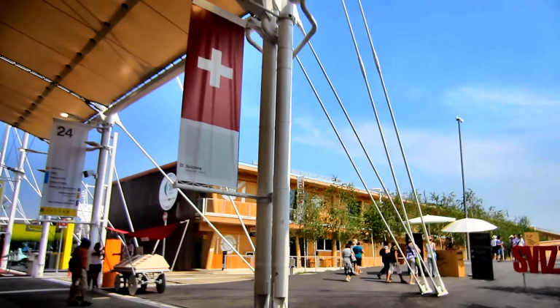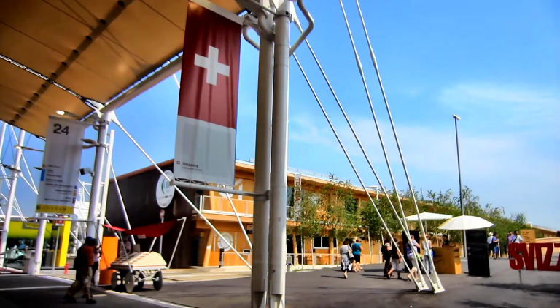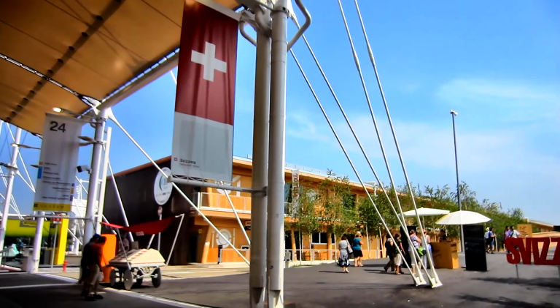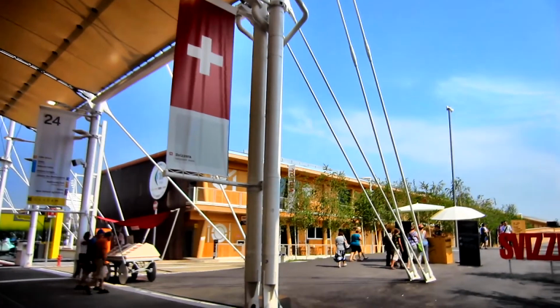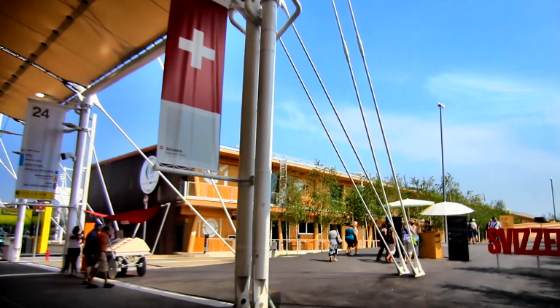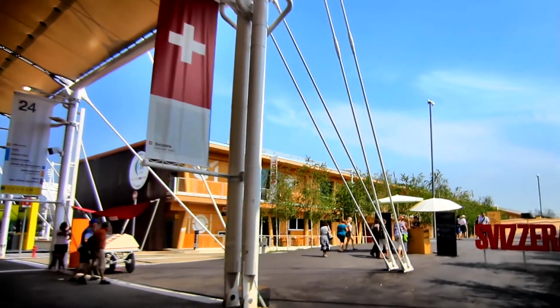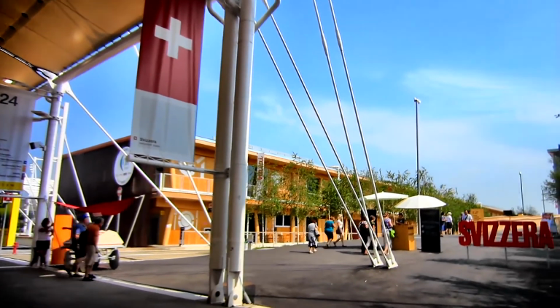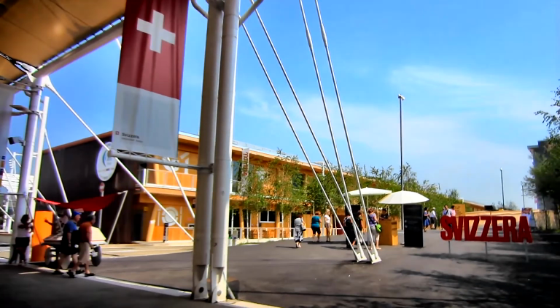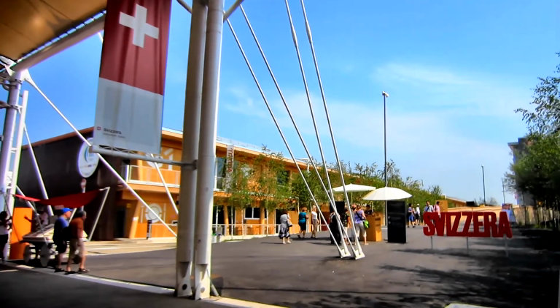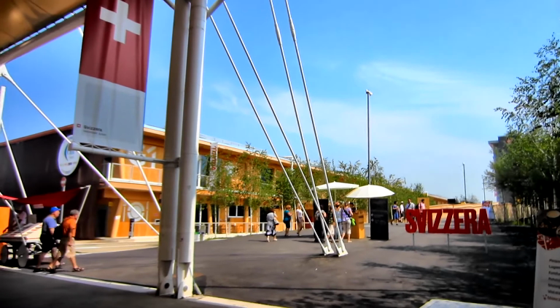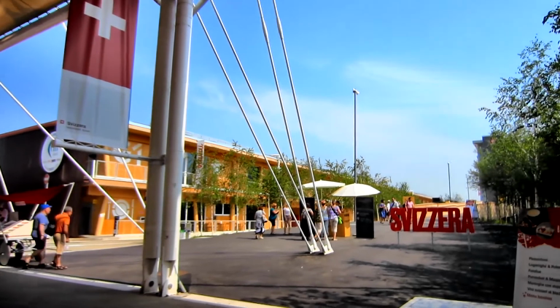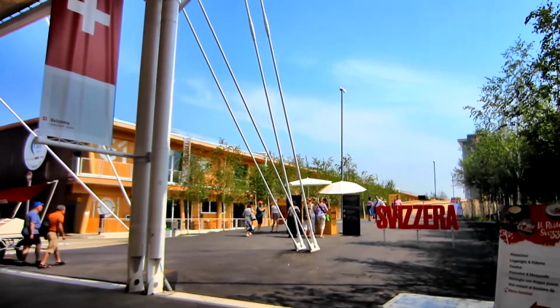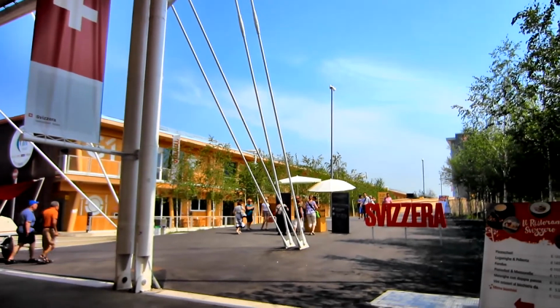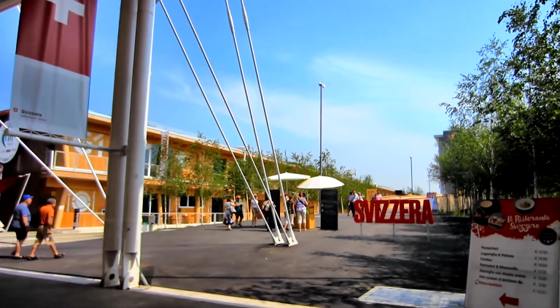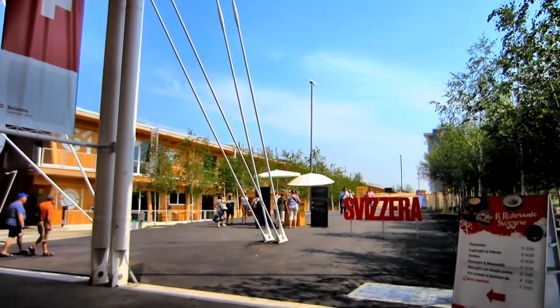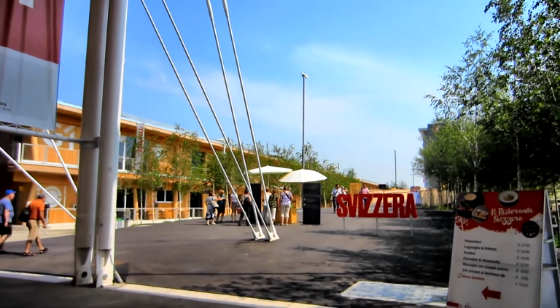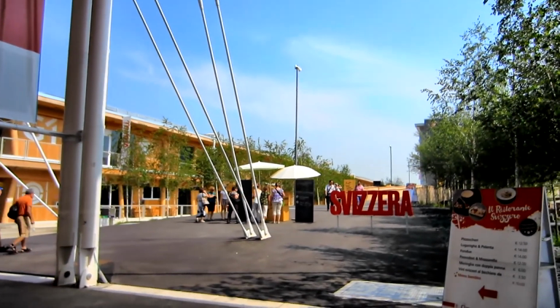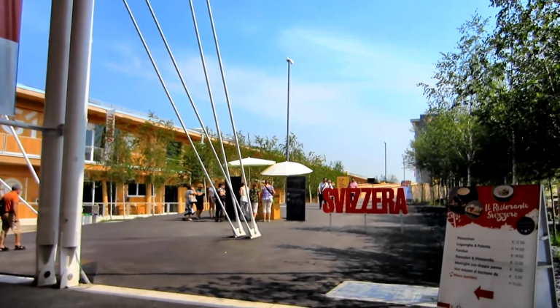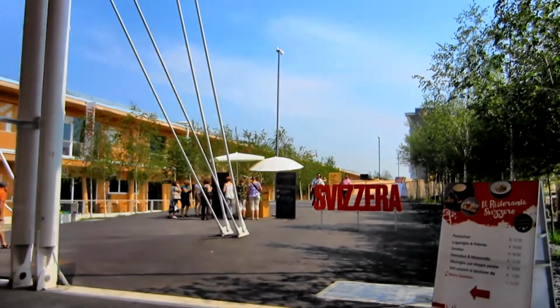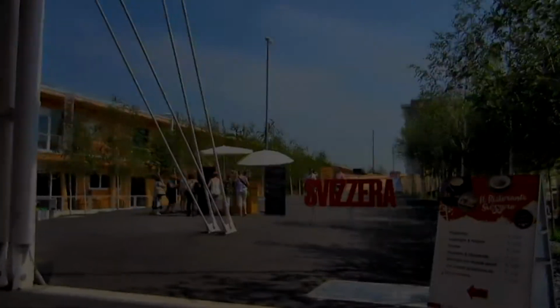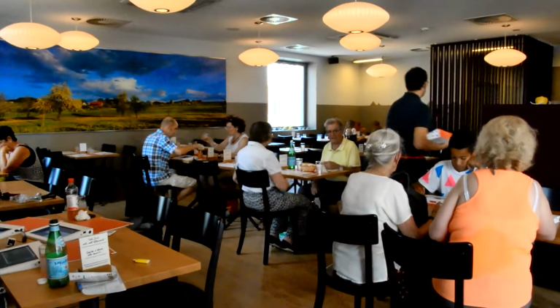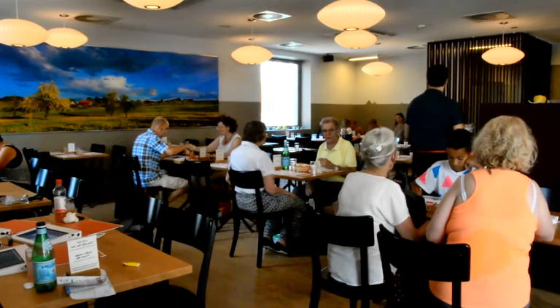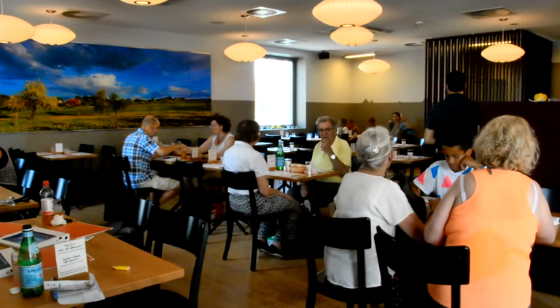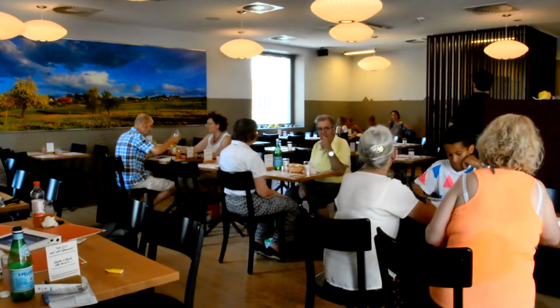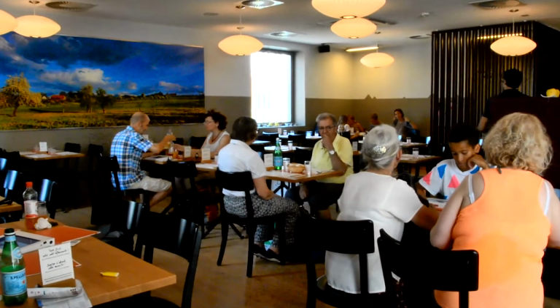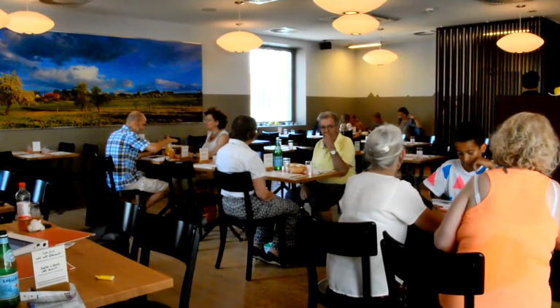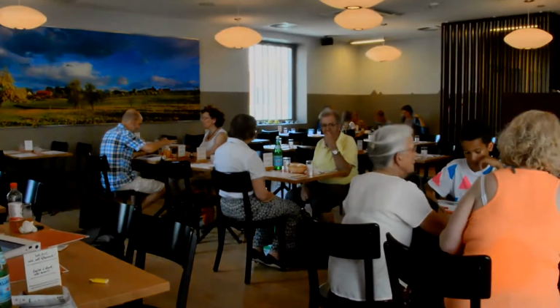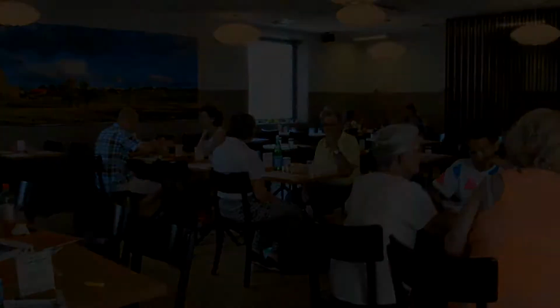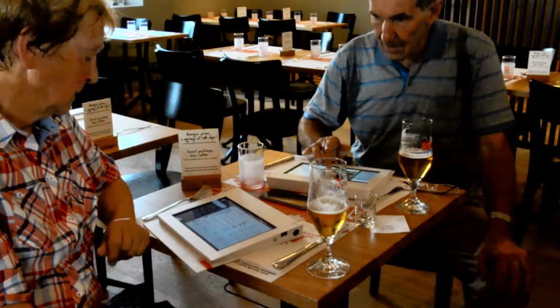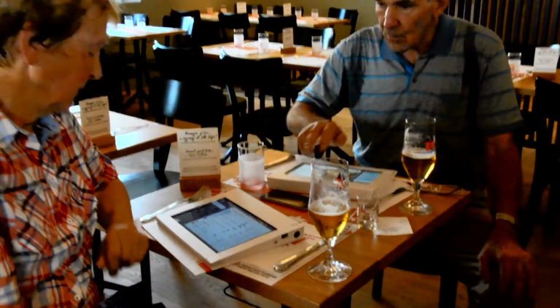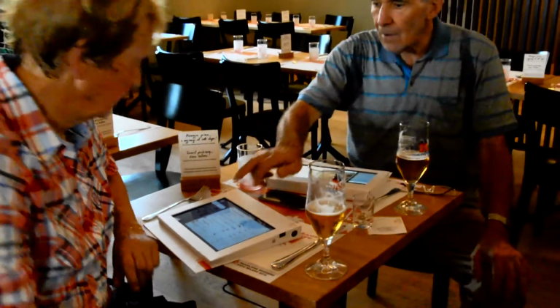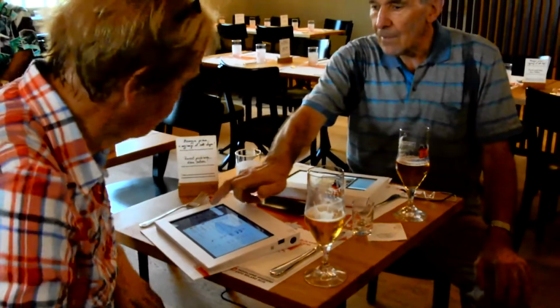We are the Universal Exhibition, where 140 participating countries reveal their secrets and treasures. From May to October 2015, the Swiss restaurant hosted its guests in a cozy and futuristic atmosphere.